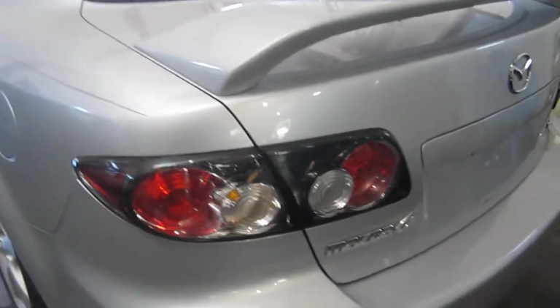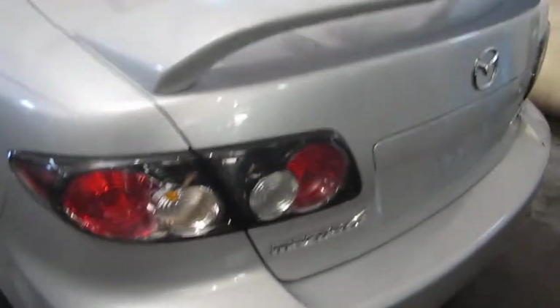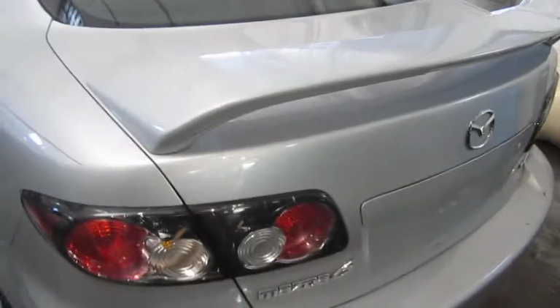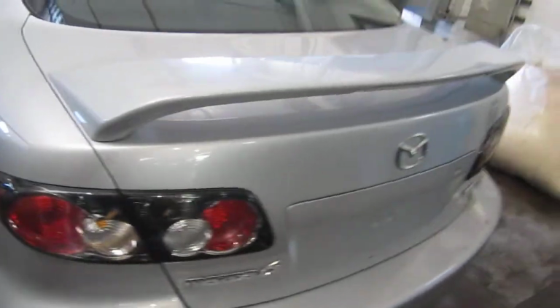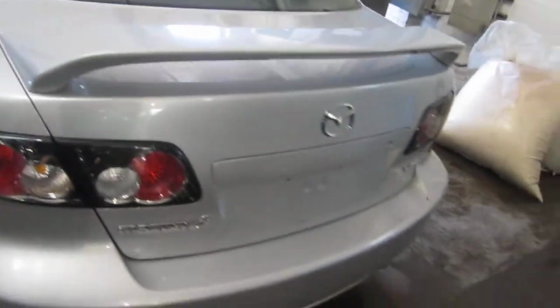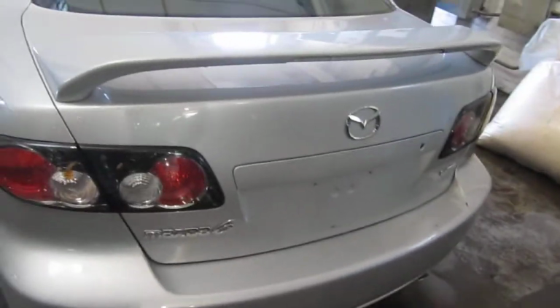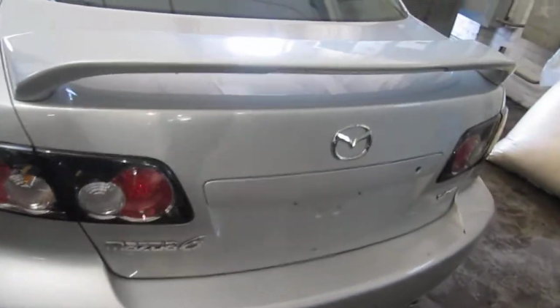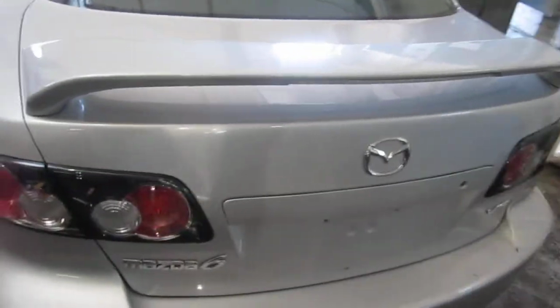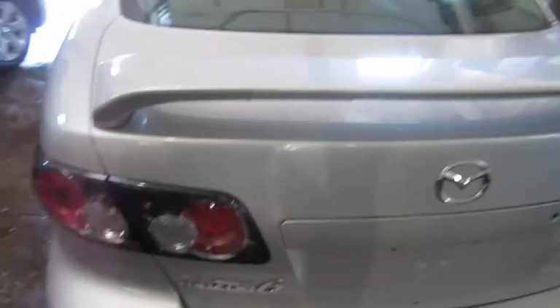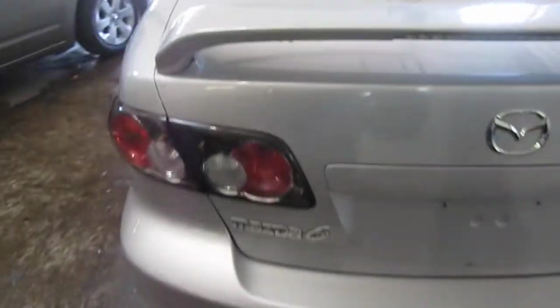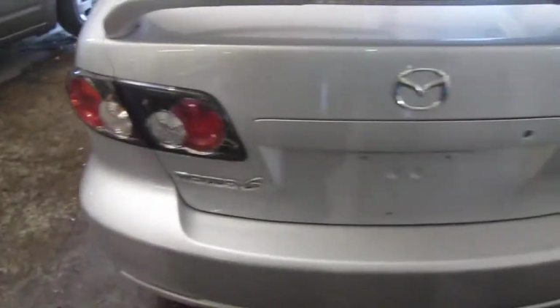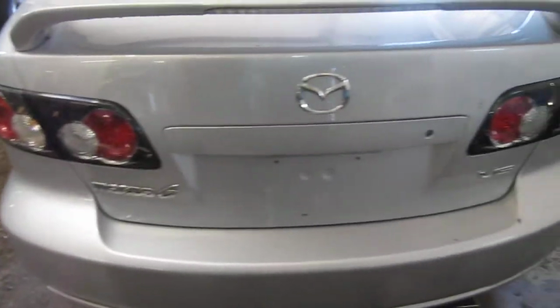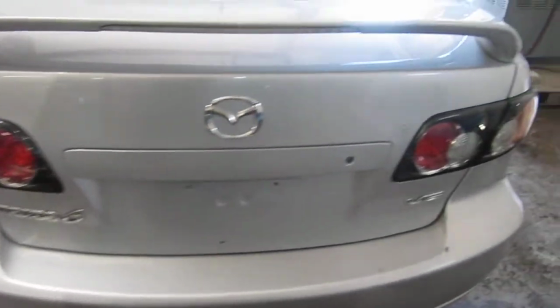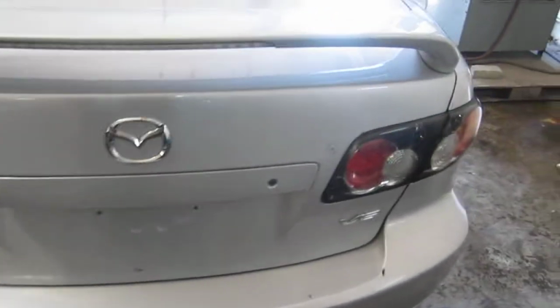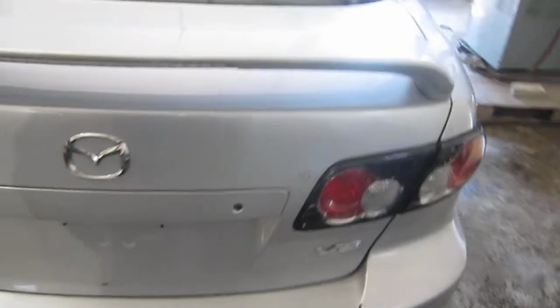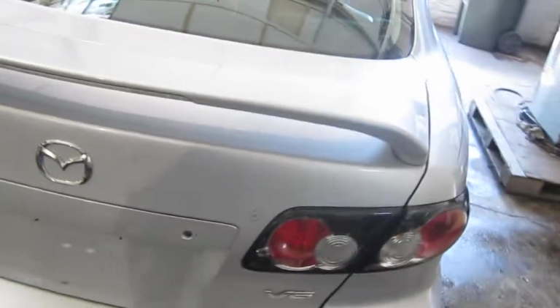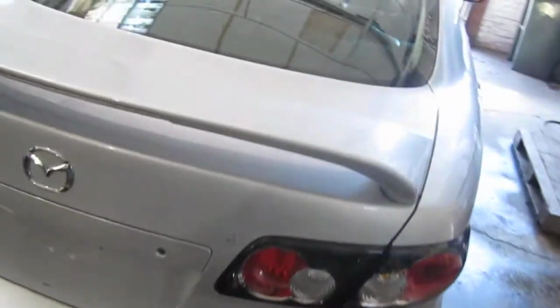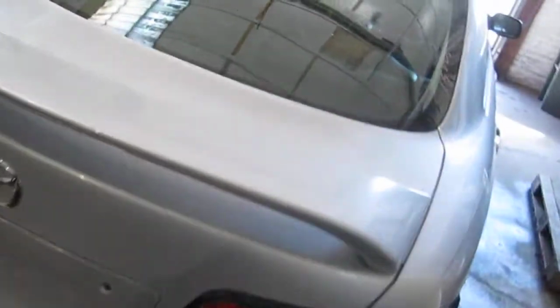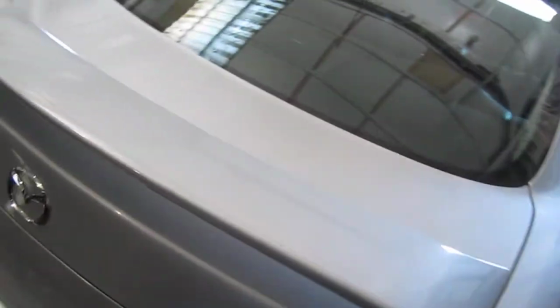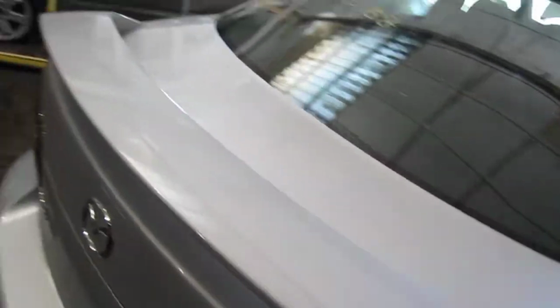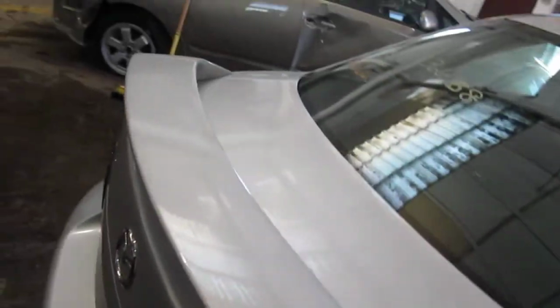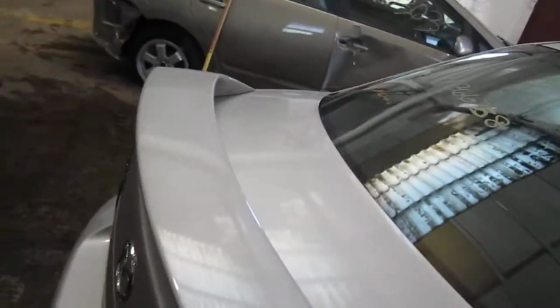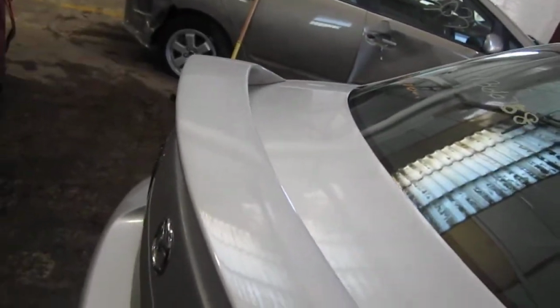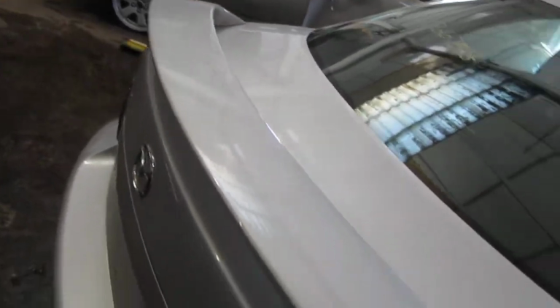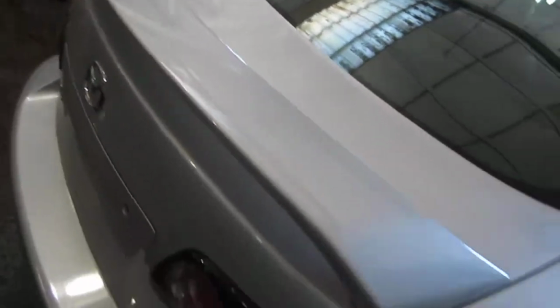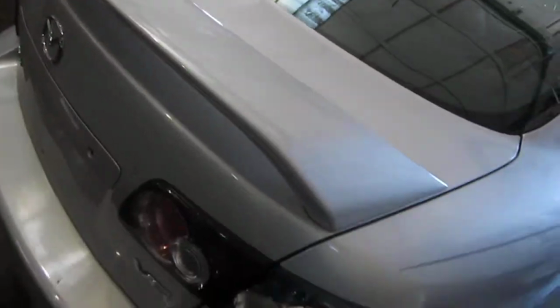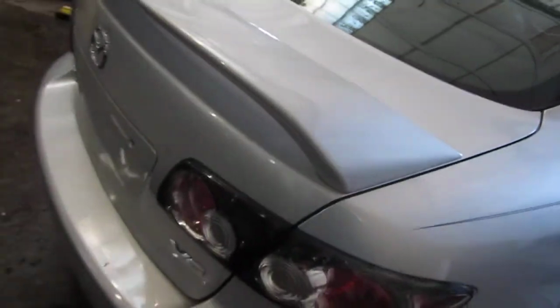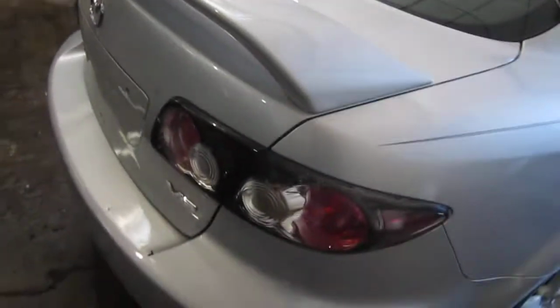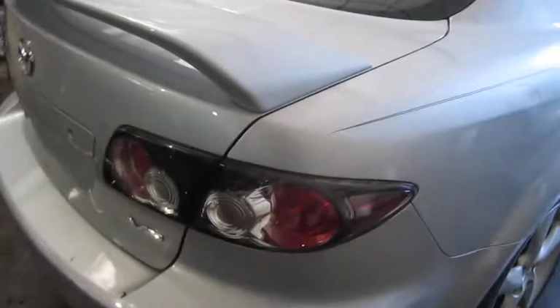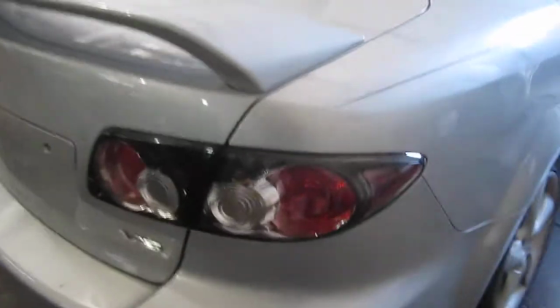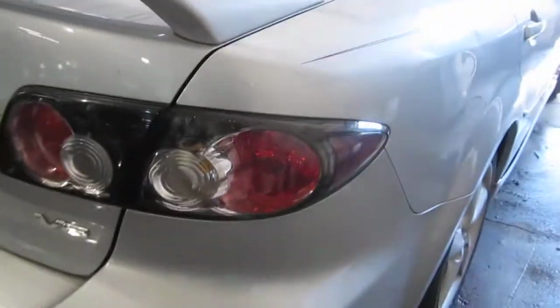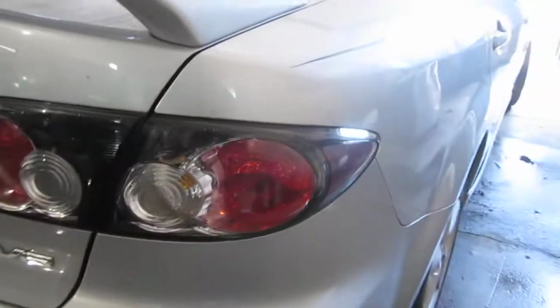The vehicle's rear trunk lid with factory spoiler is also in very good condition, as well as the vehicle's right quarter mounted taillight.